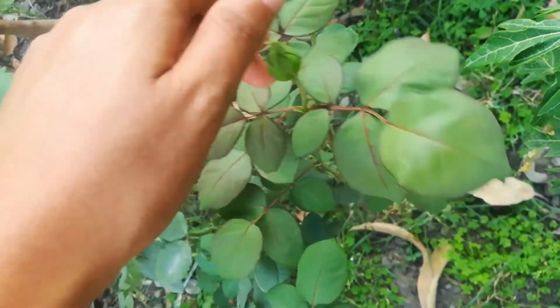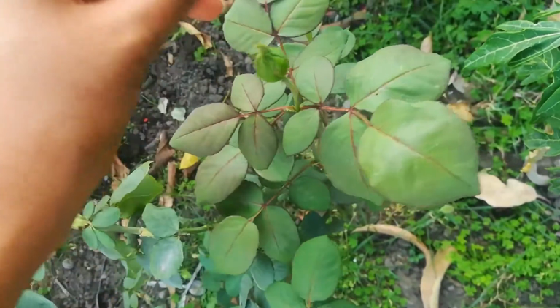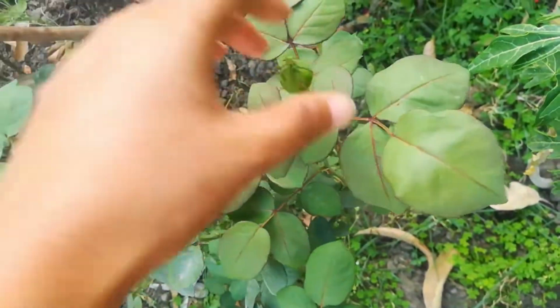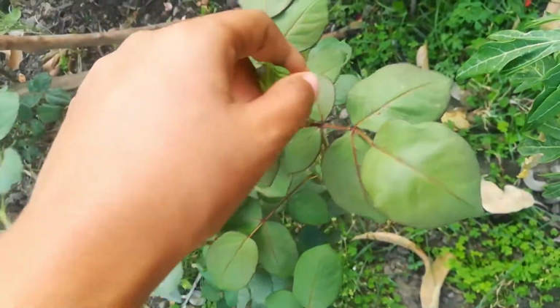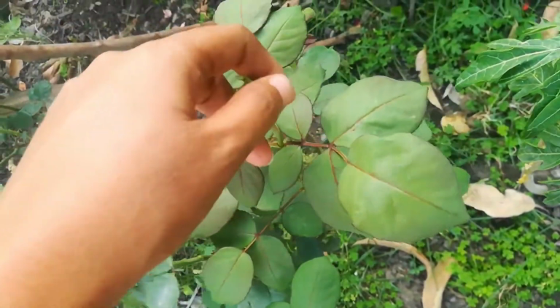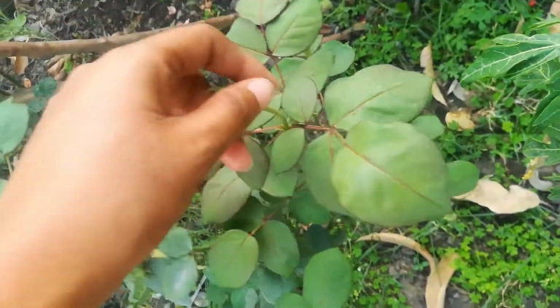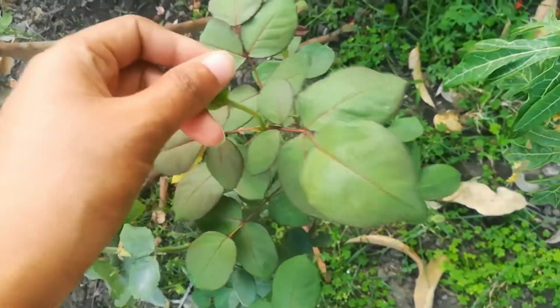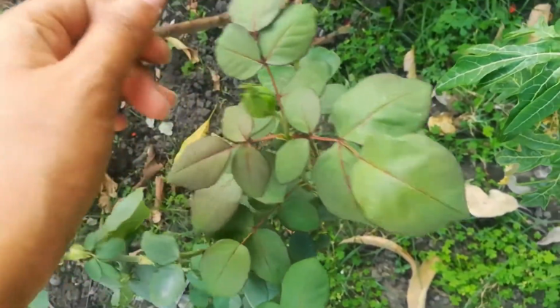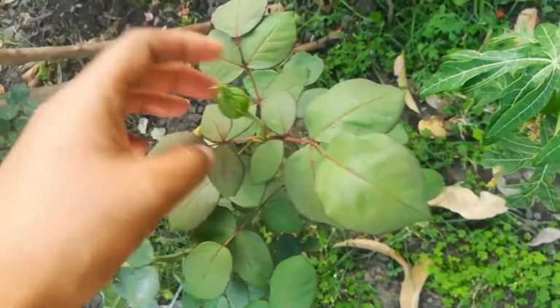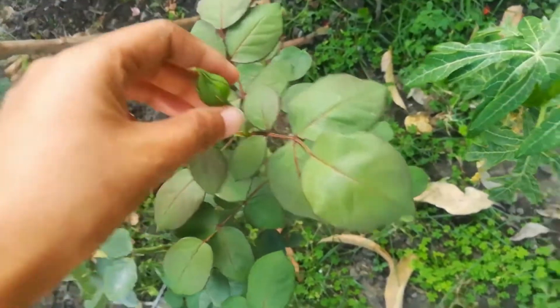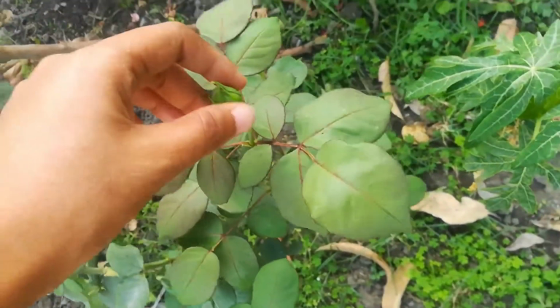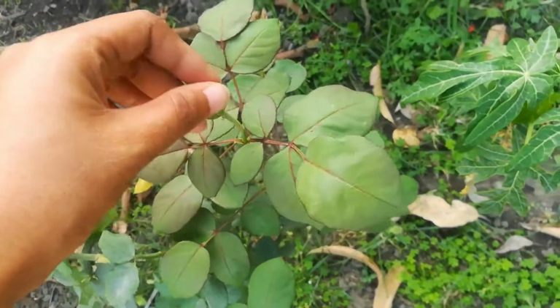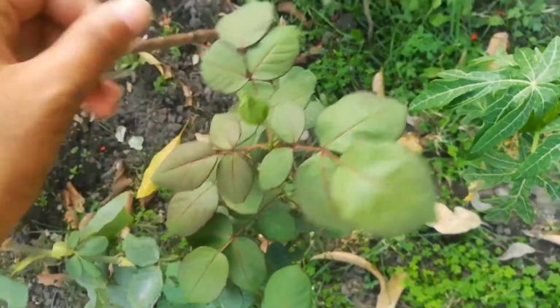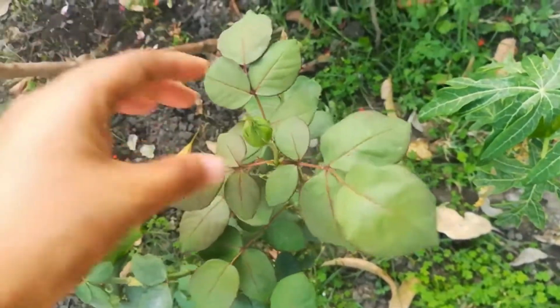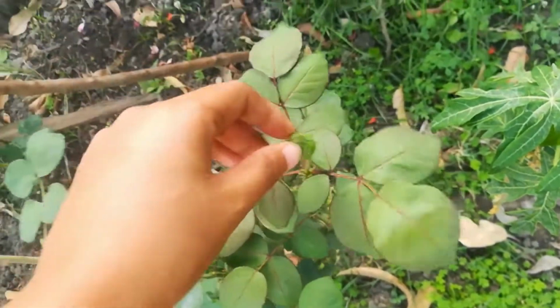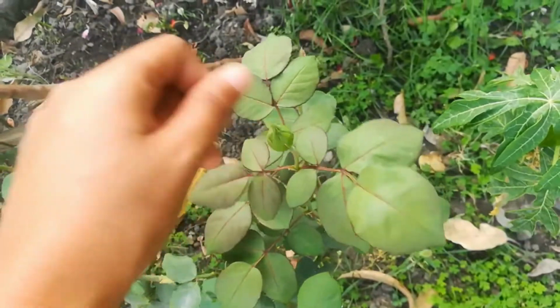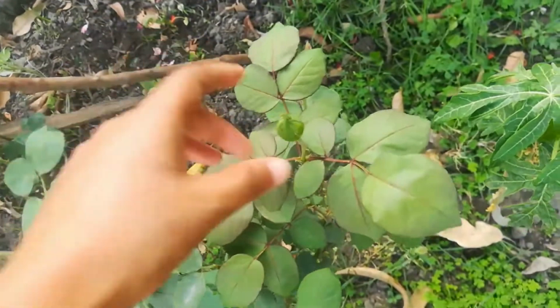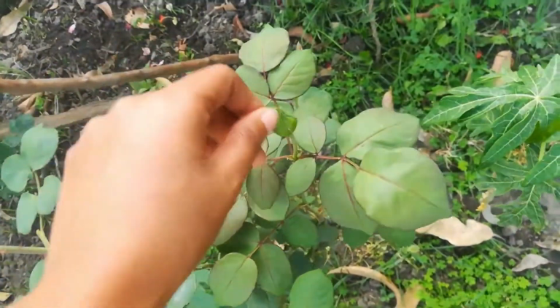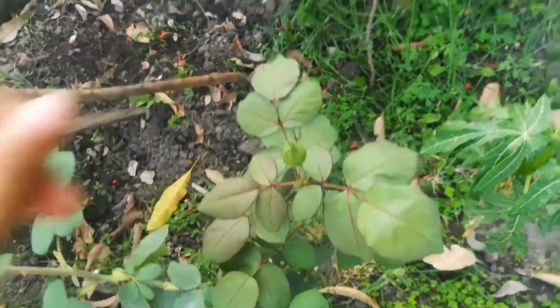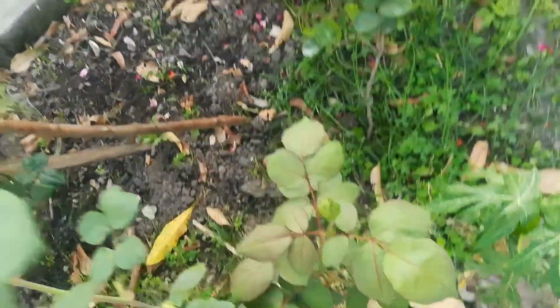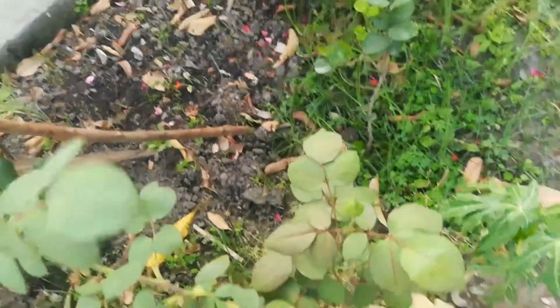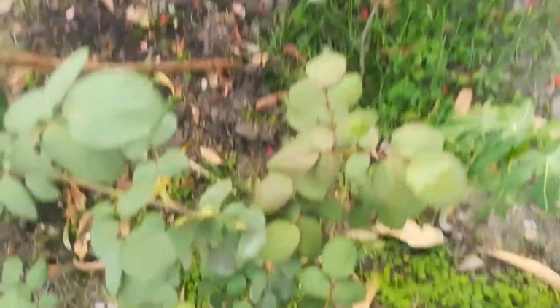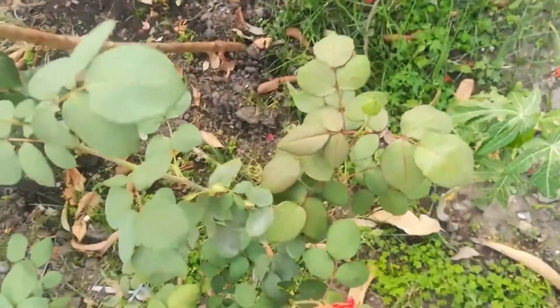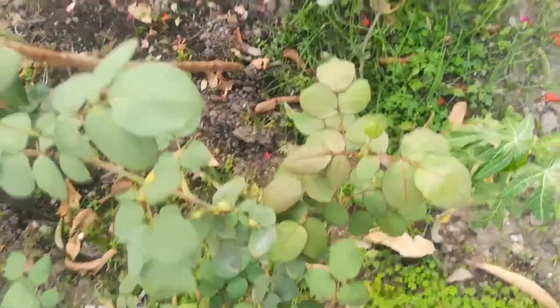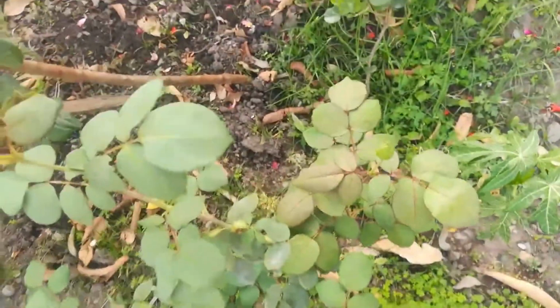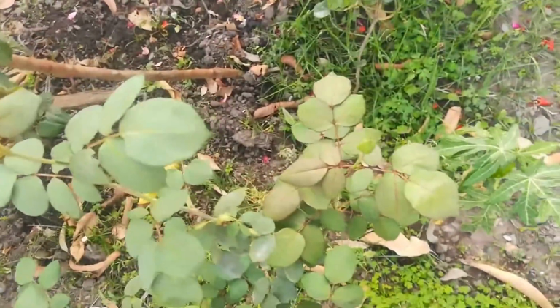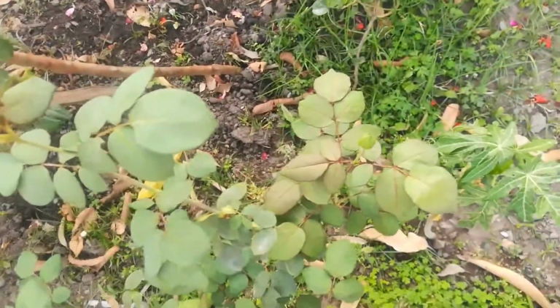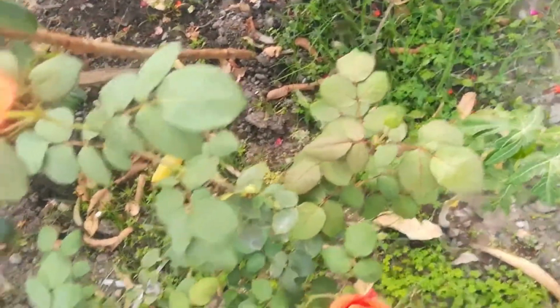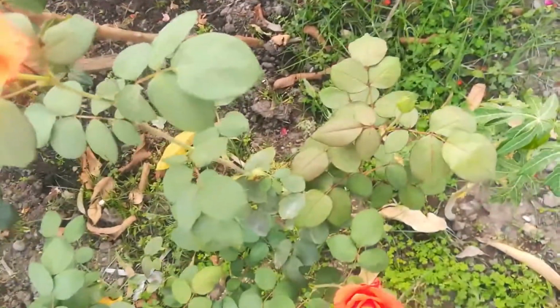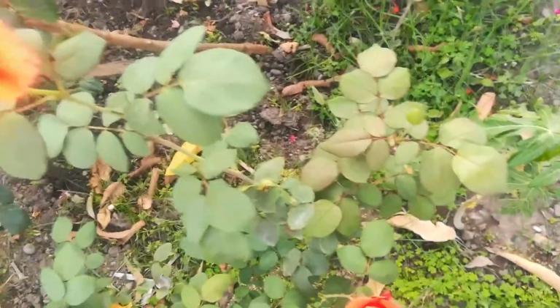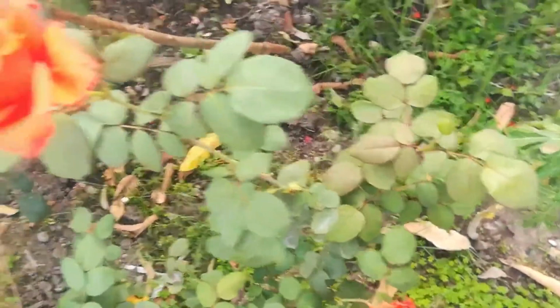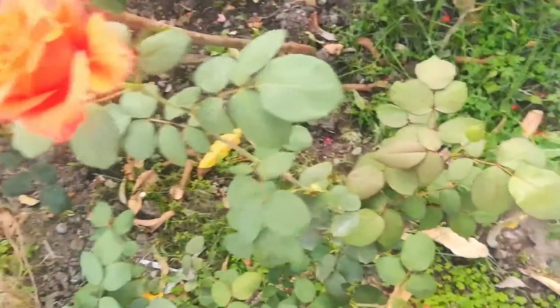It will bloom in the sun, but because there are butterflies and honeybees, I am not using pesticides.